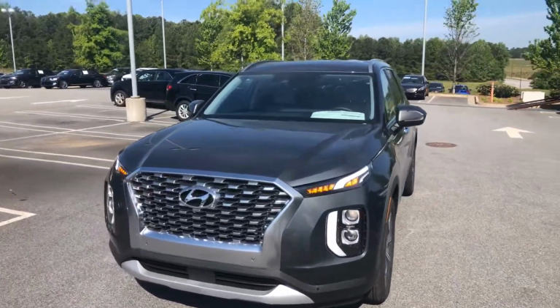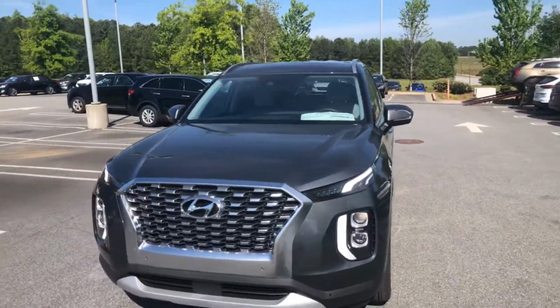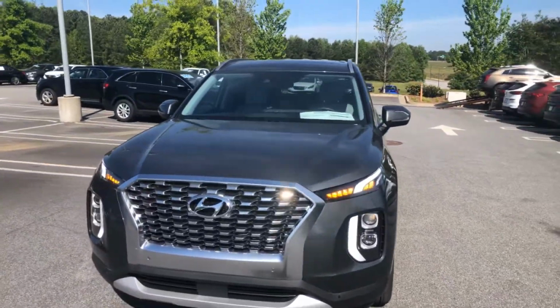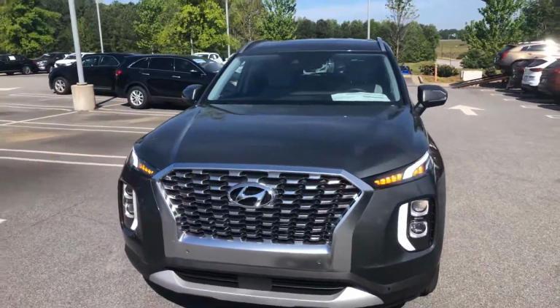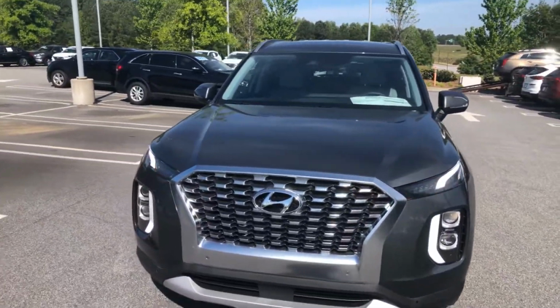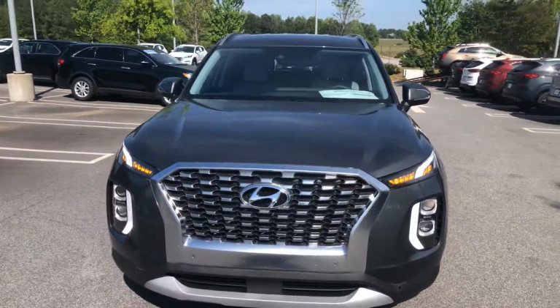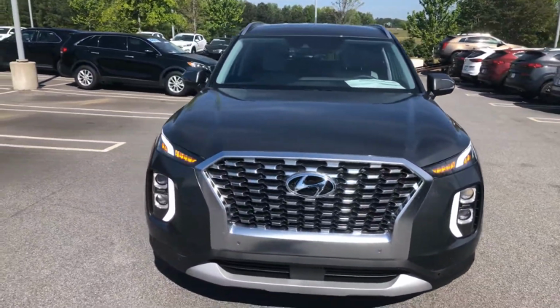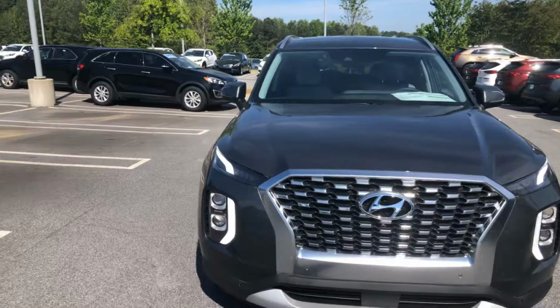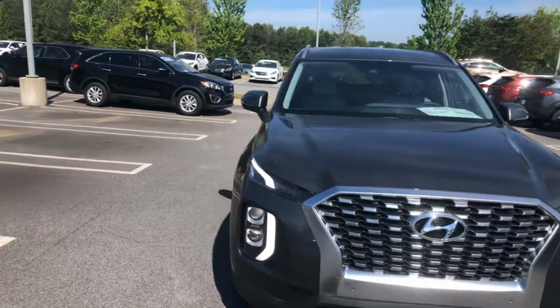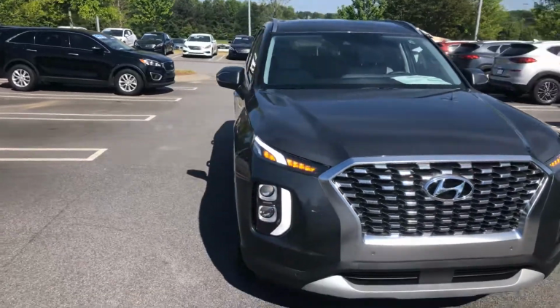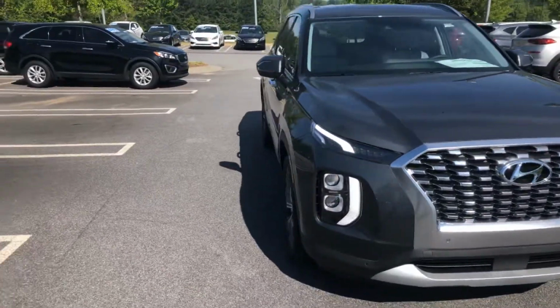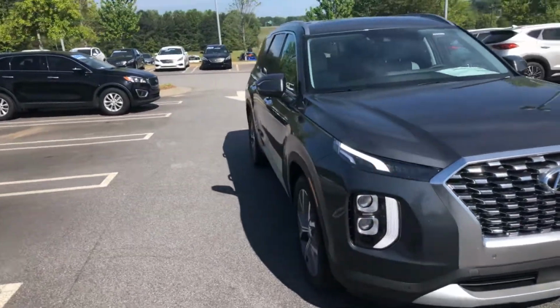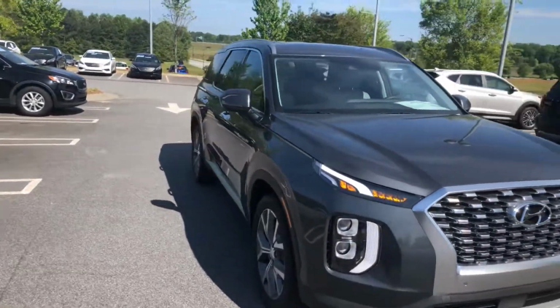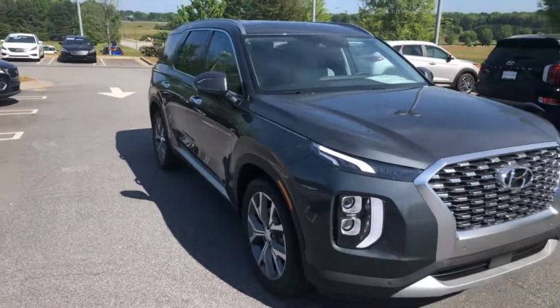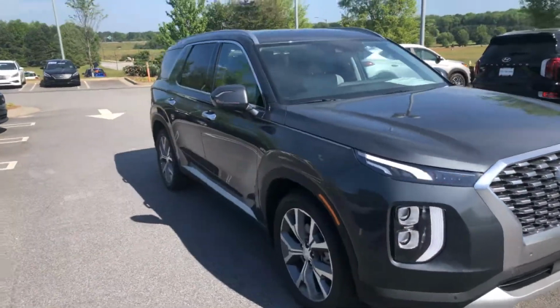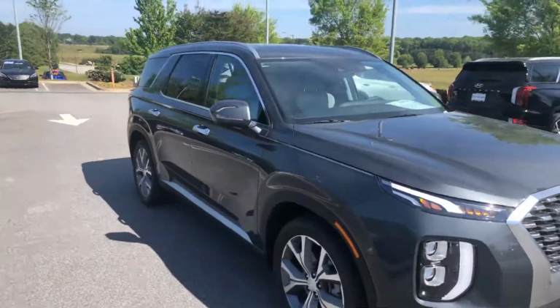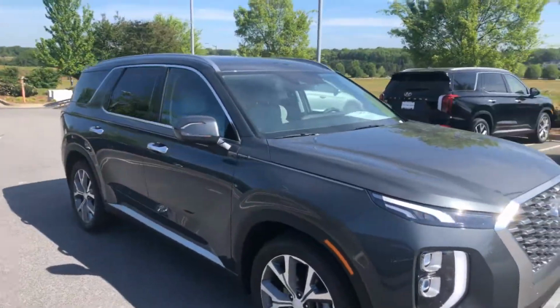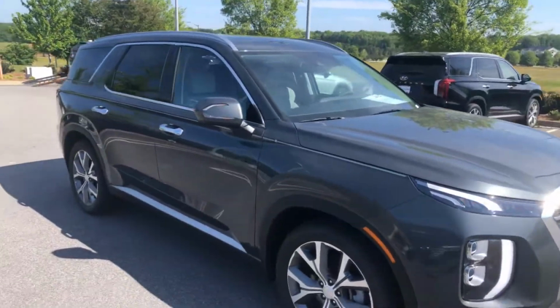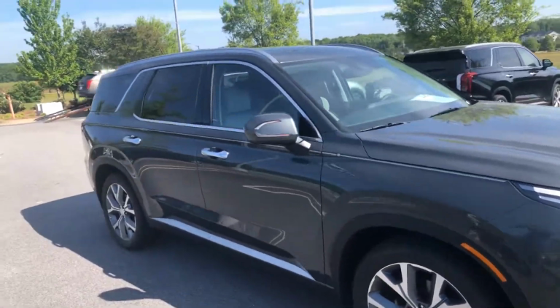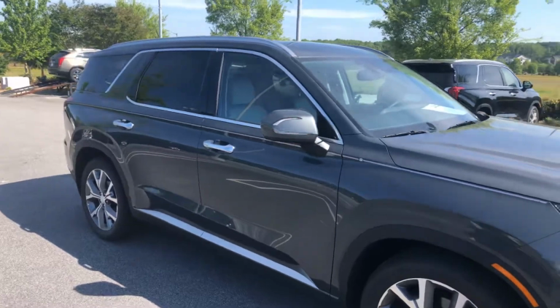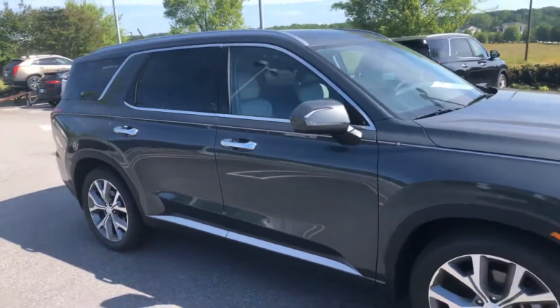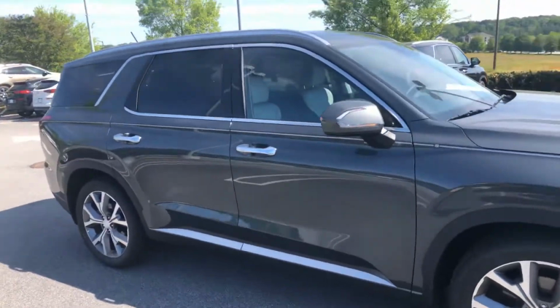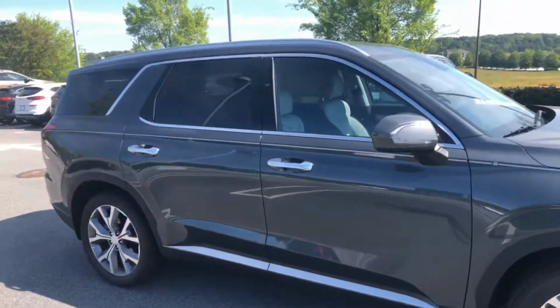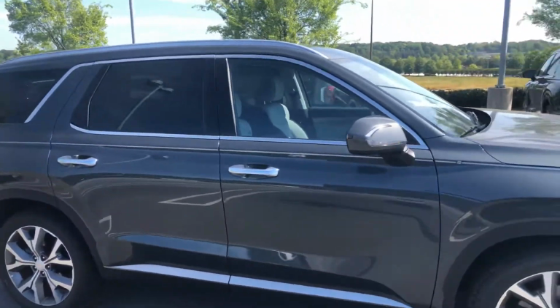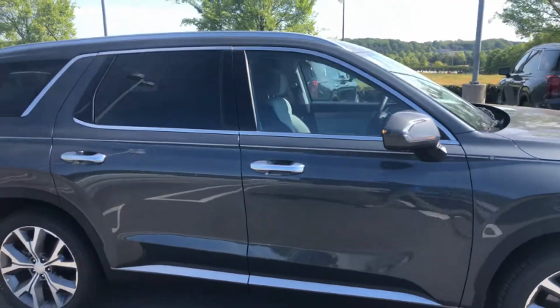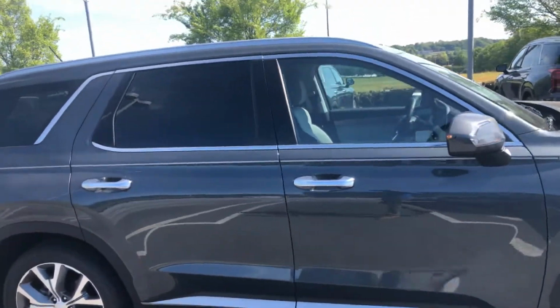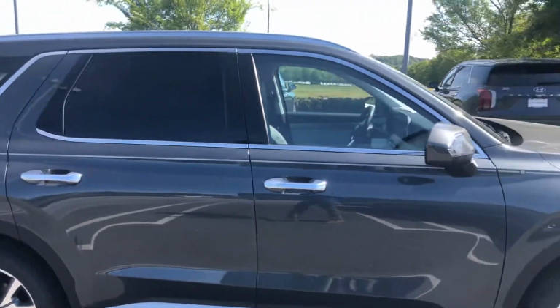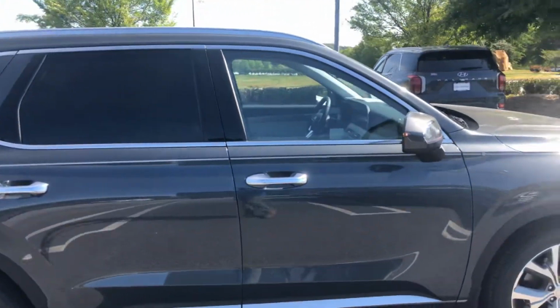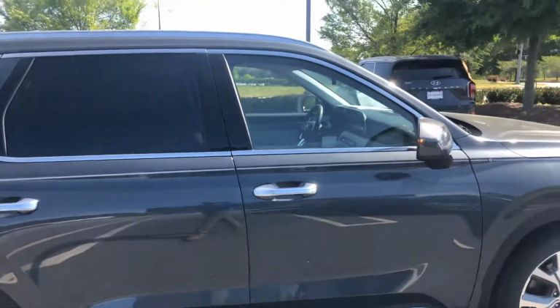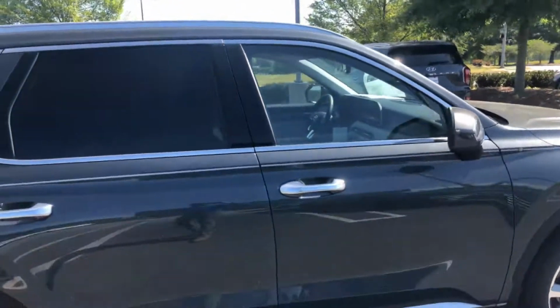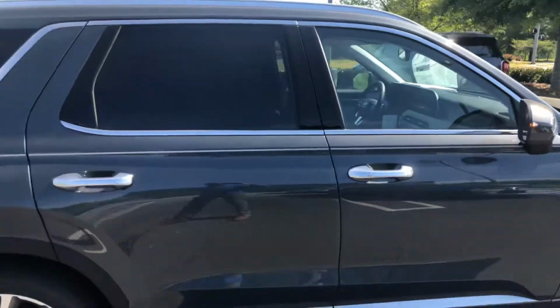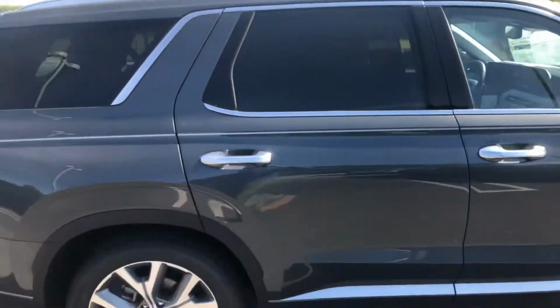It does come equipped with a lot of your advanced safety features: lane keep assist, blind spot detection, forward collision avoidance assist, safe exit alert, and rear occupant alert. And of course some nice interior convenience features — wireless charging, Android Auto, and Apple CarPlay.